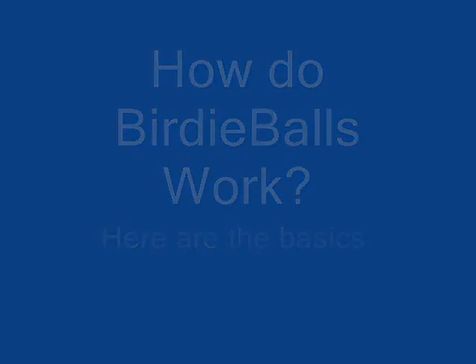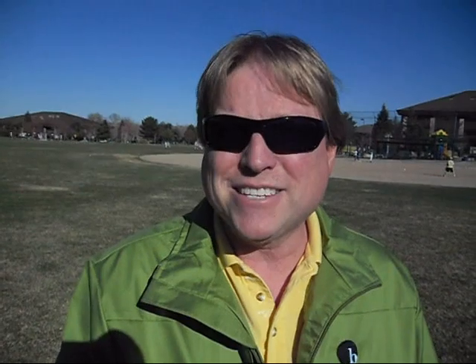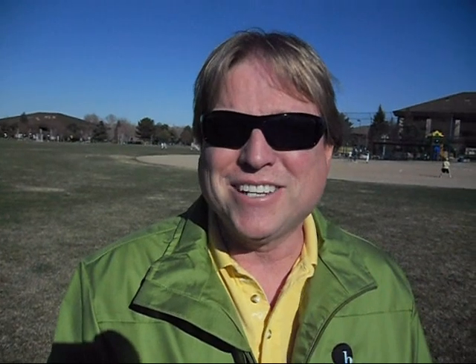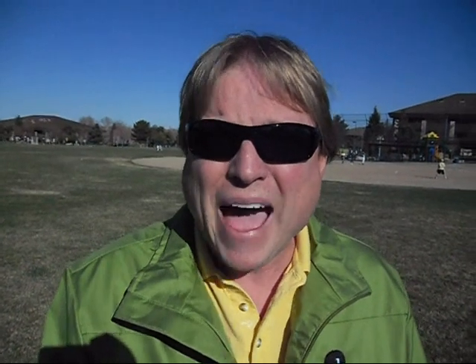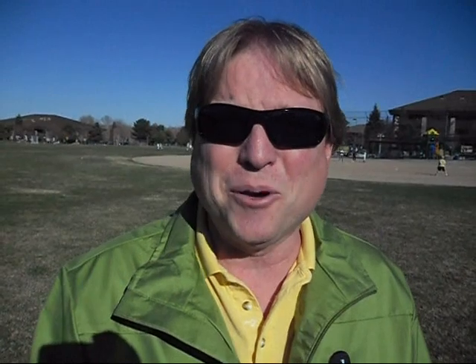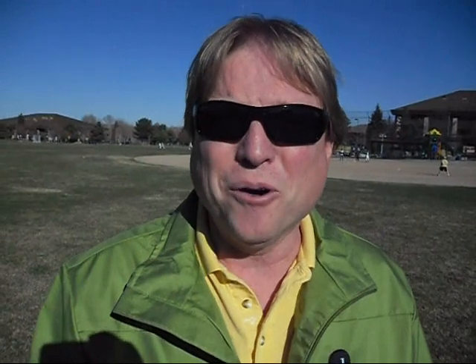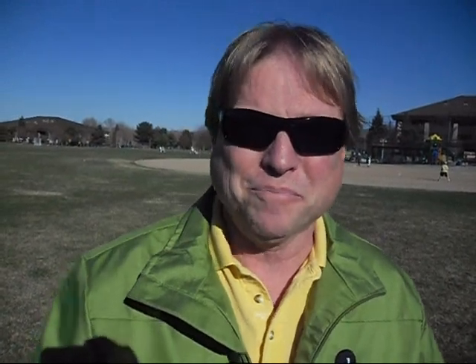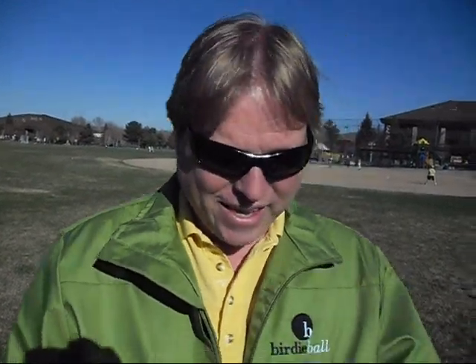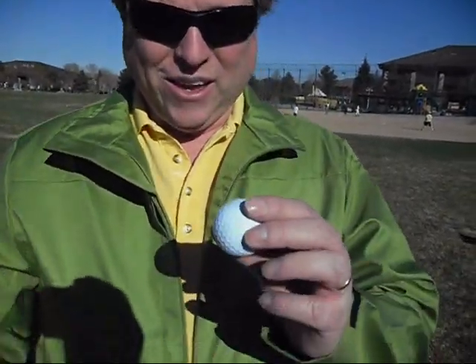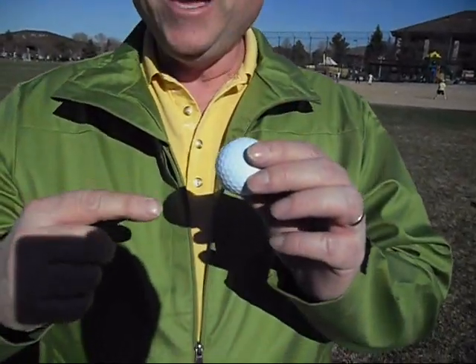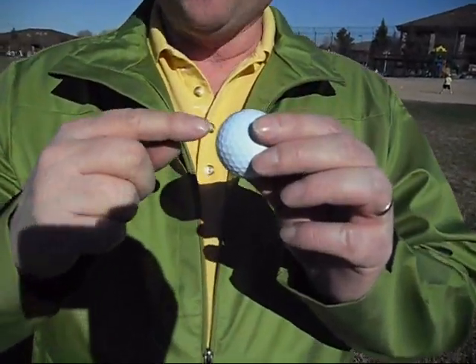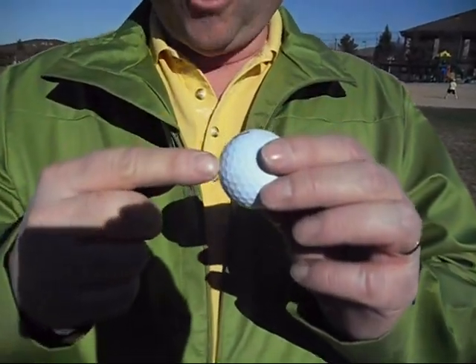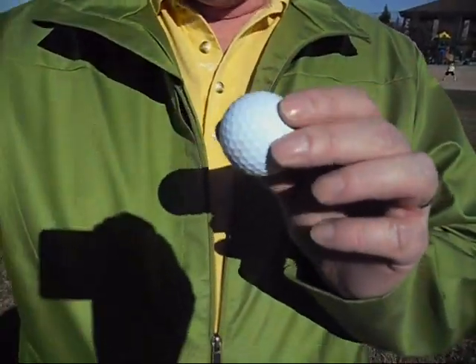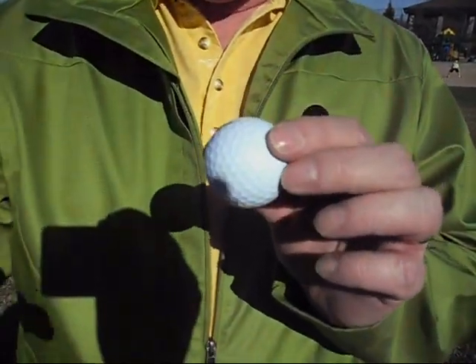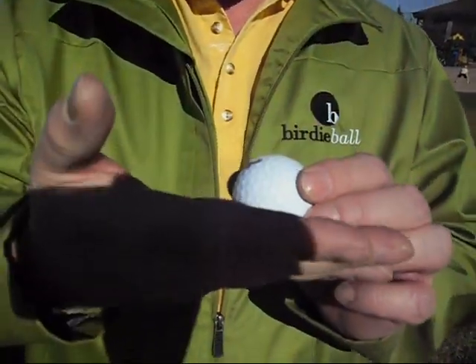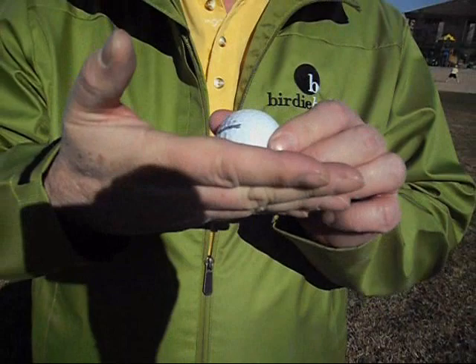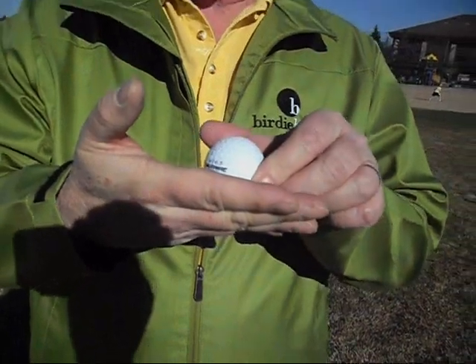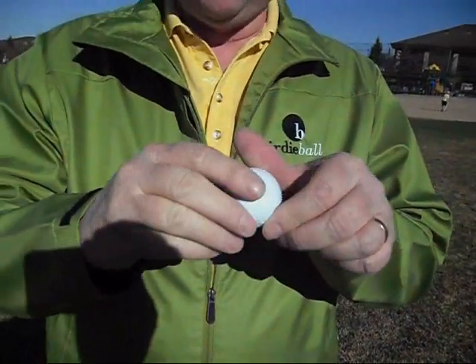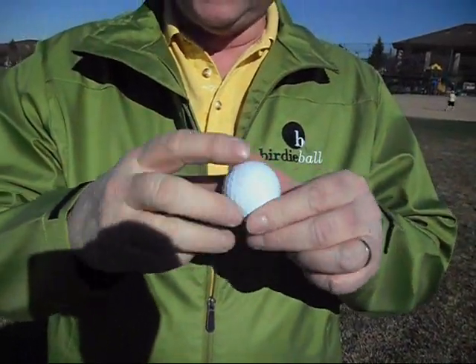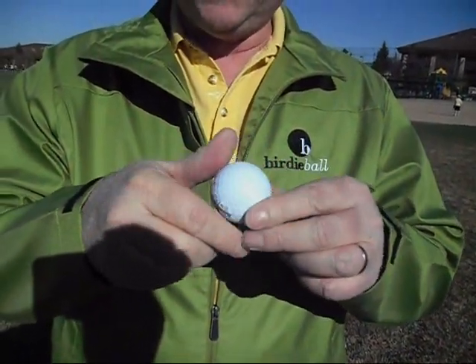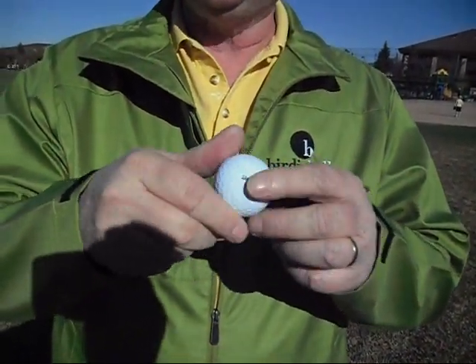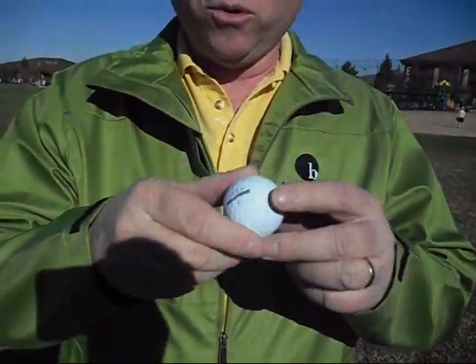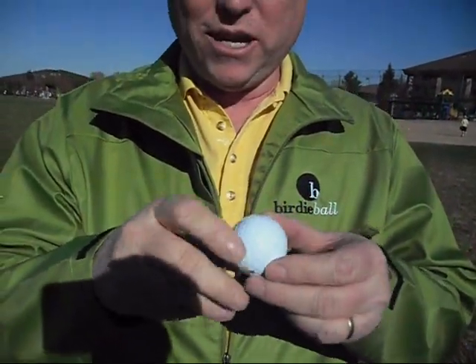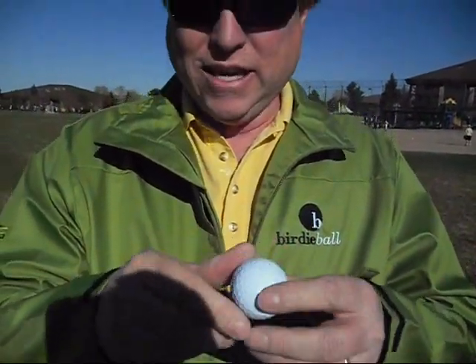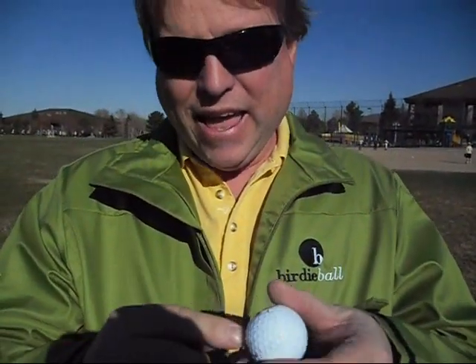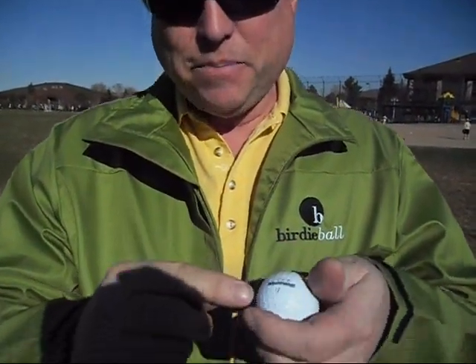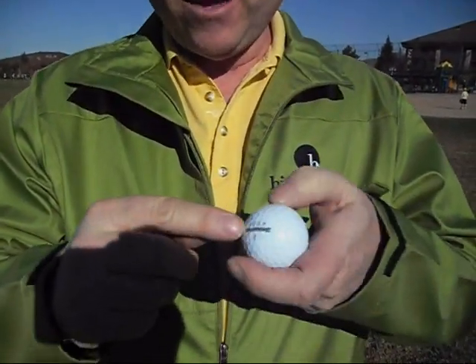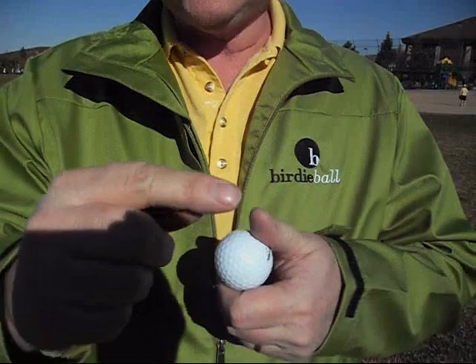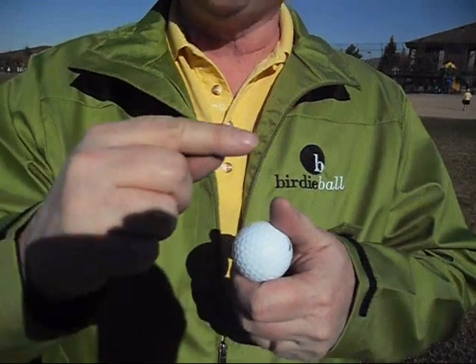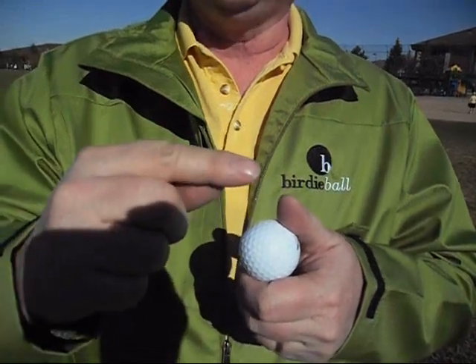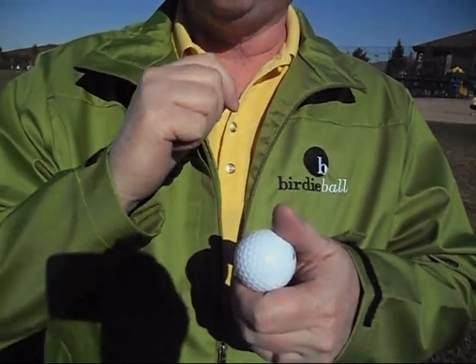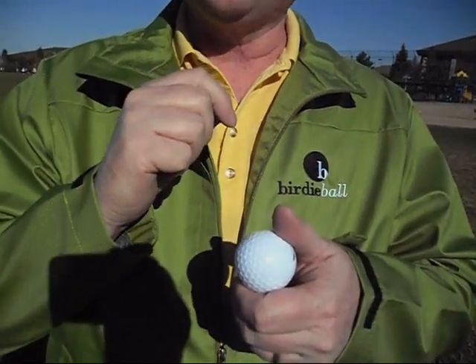People ask us all the time, how does the Birdie Ball work? When you hit a real golf ball, the club comes through, the ball rolls up on the club face and it starts spinning in a backward rotation. If it spins around an axis that's horizontal, the ball goes straight.